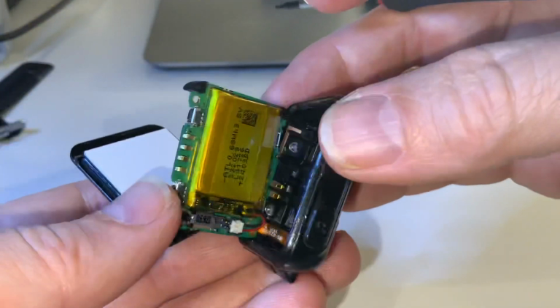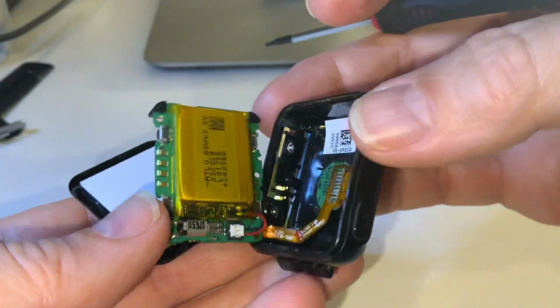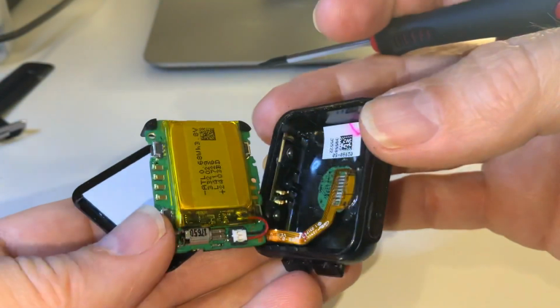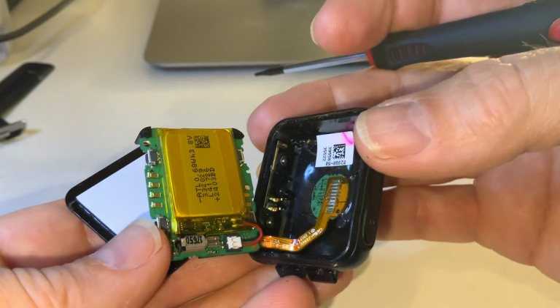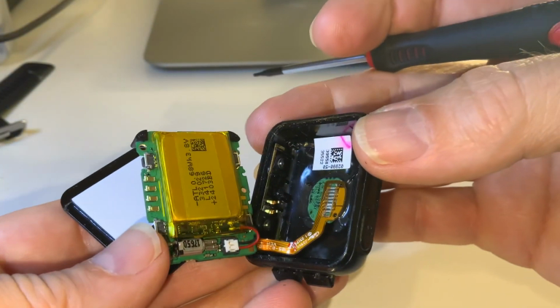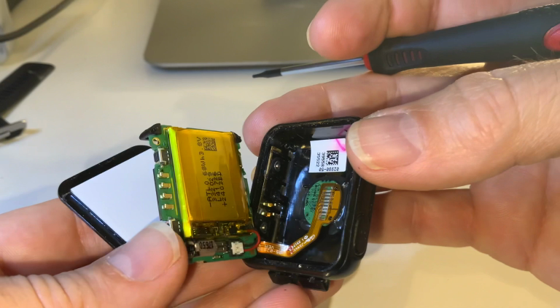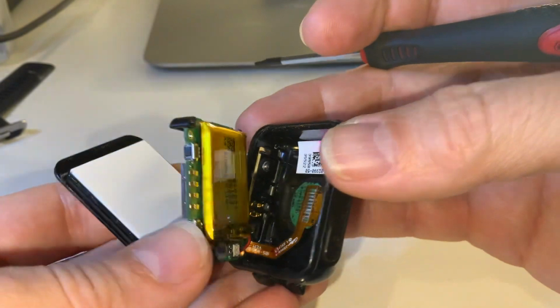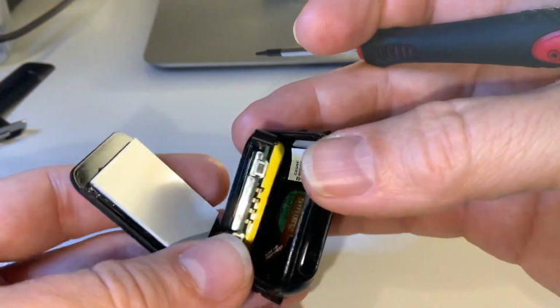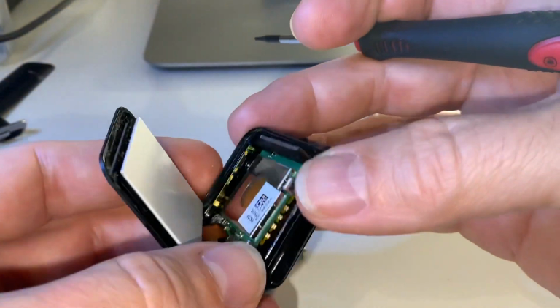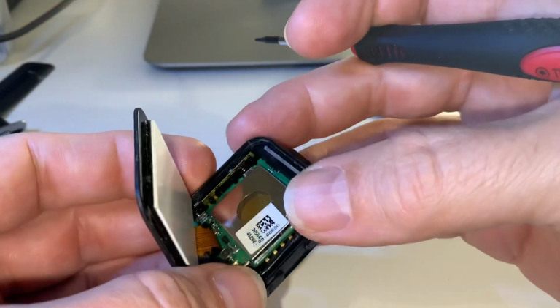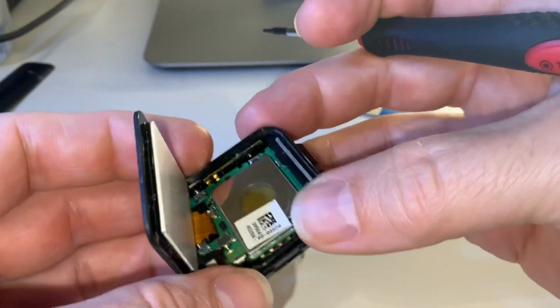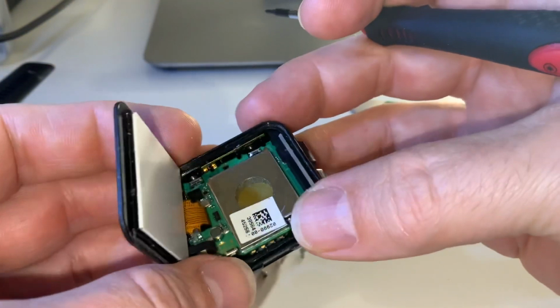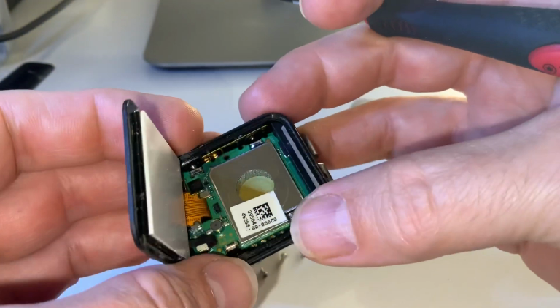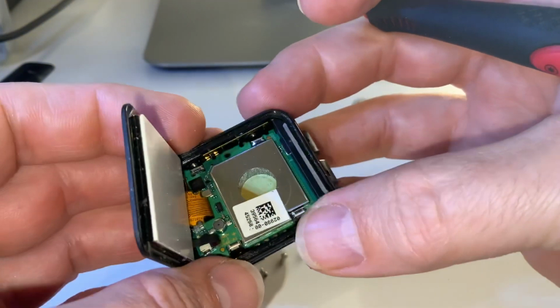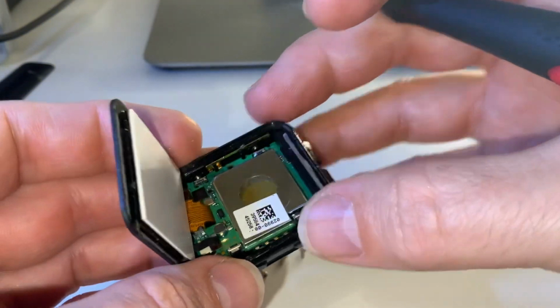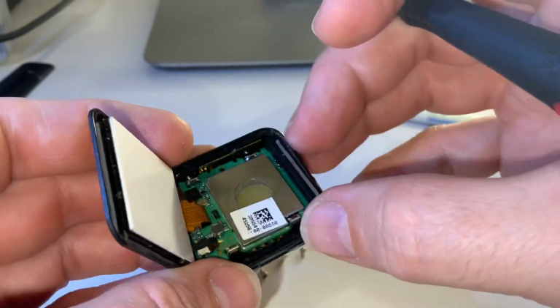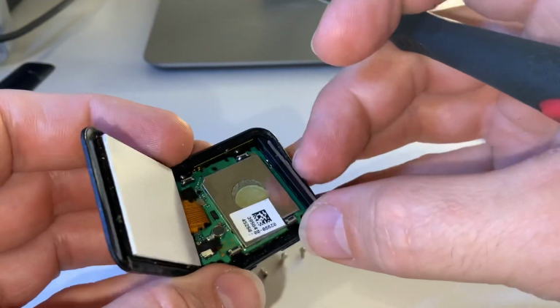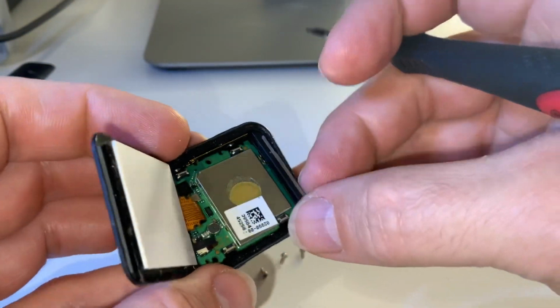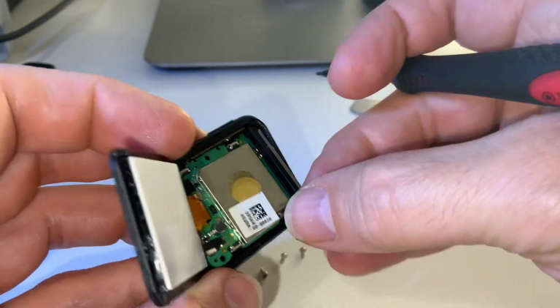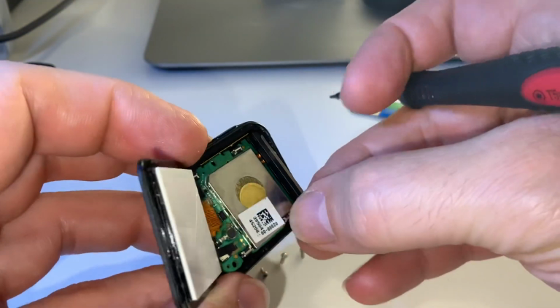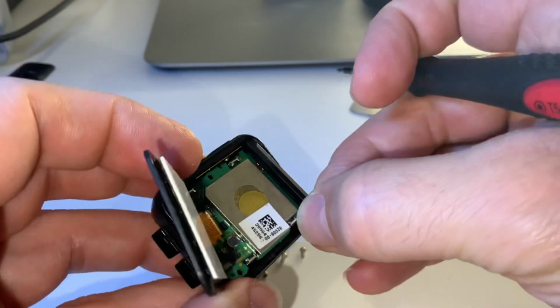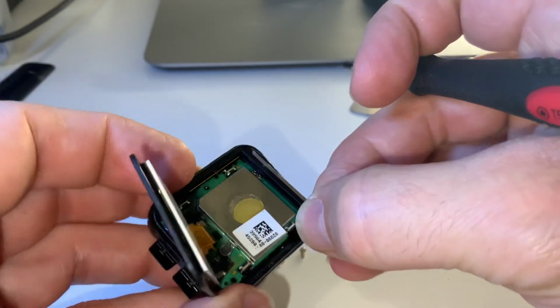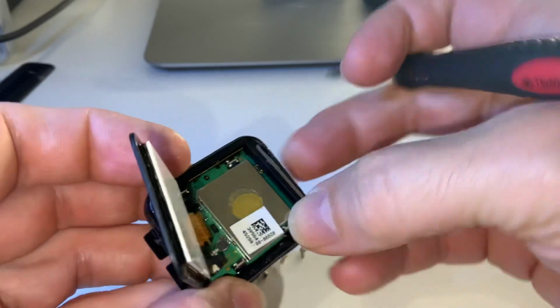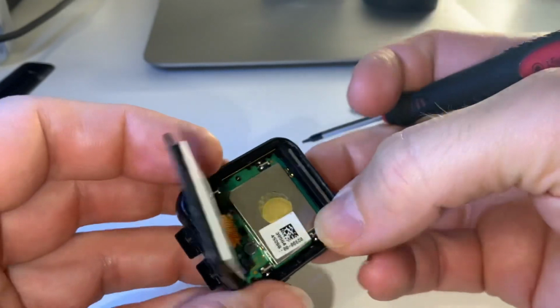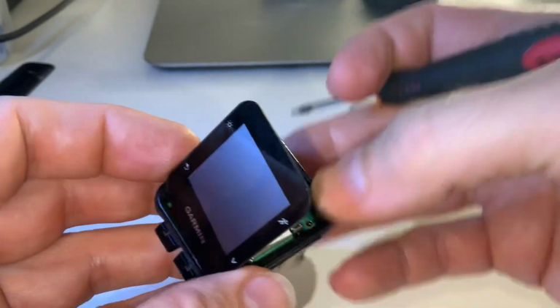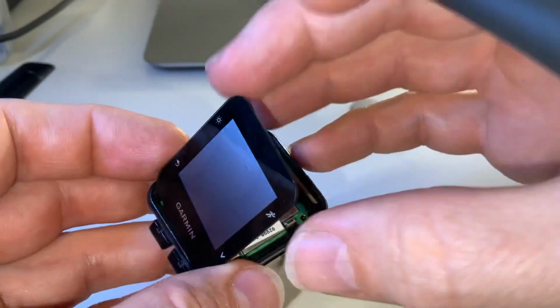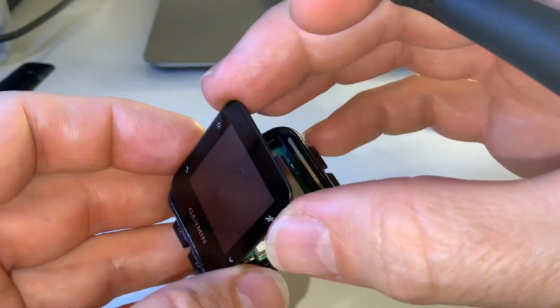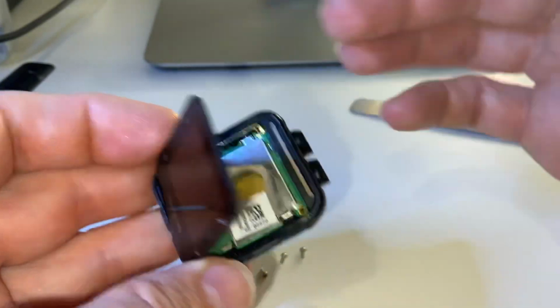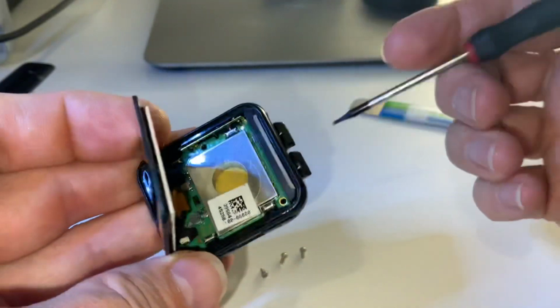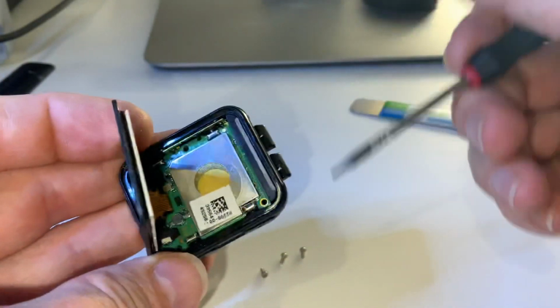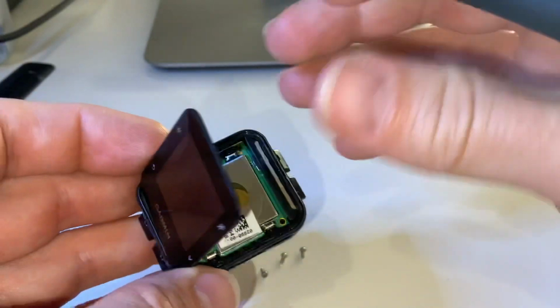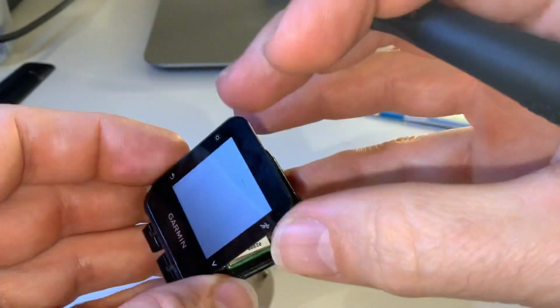So that is the Garmin Forerunner 35 disassembly, and obviously reassembly is just the reverse.